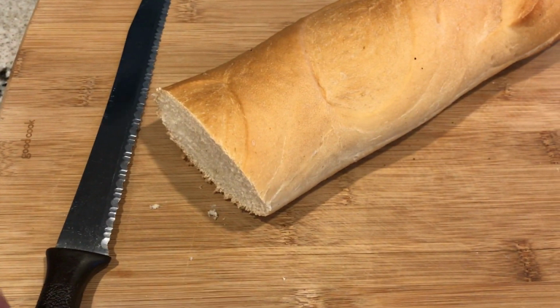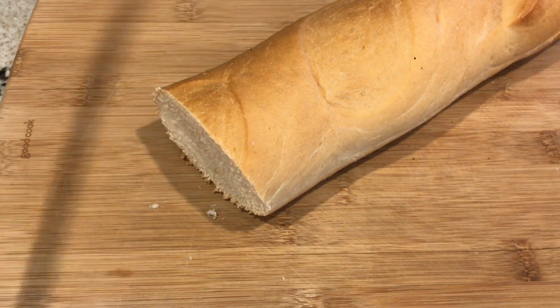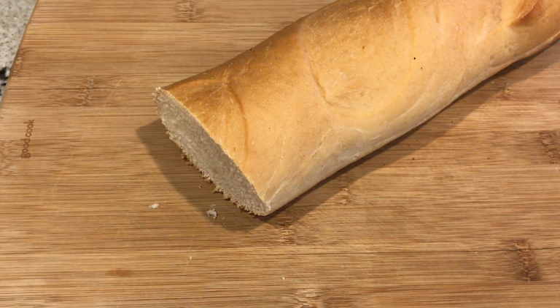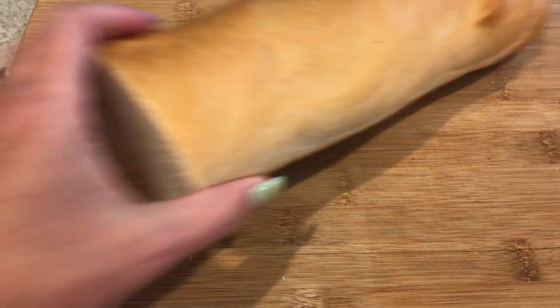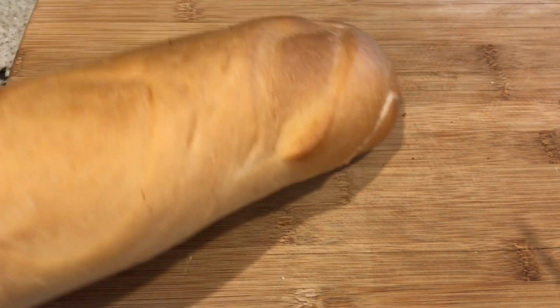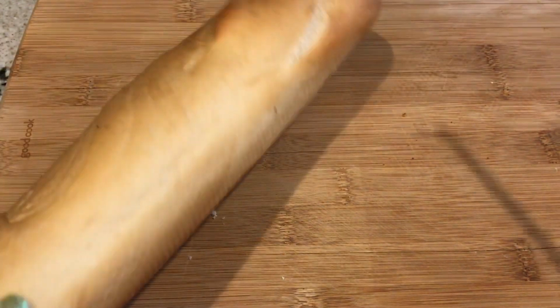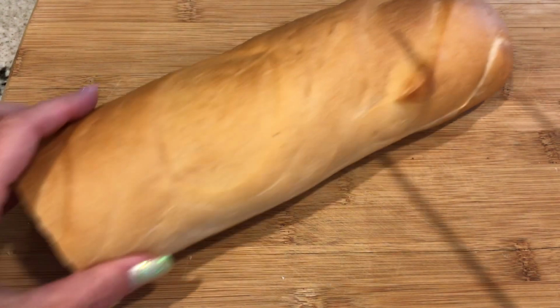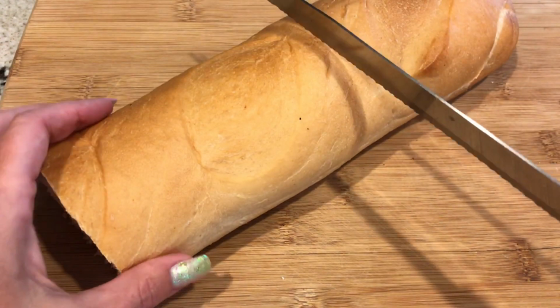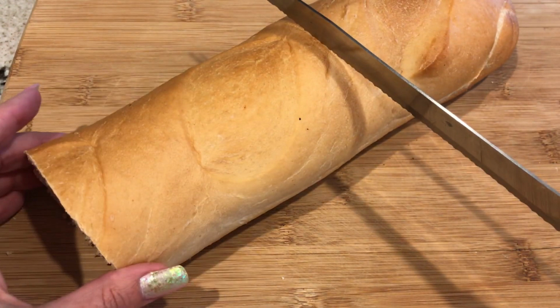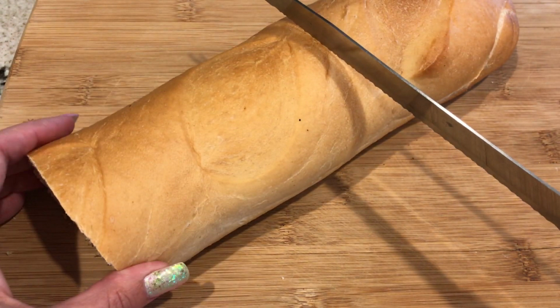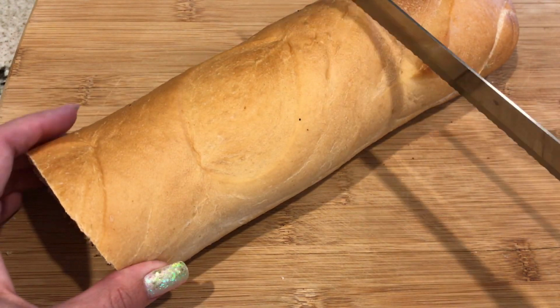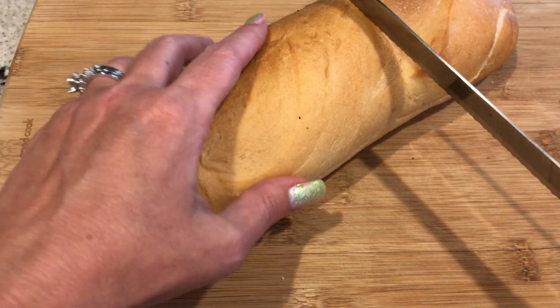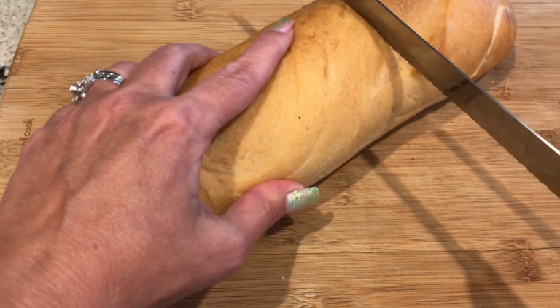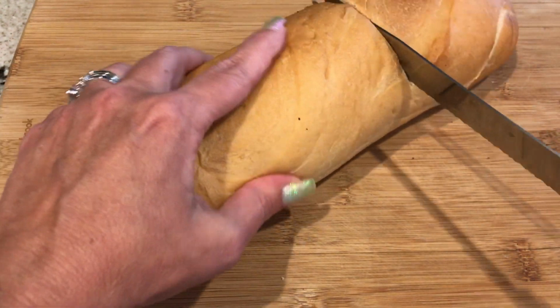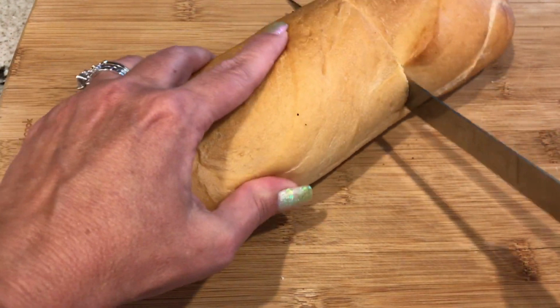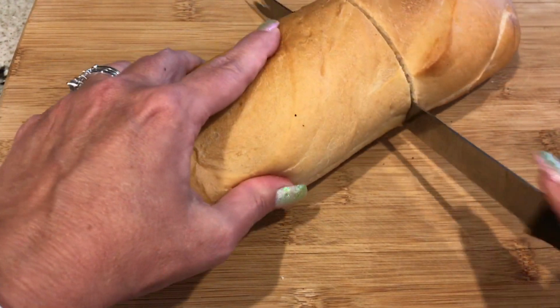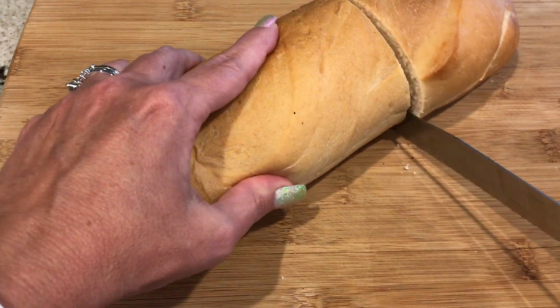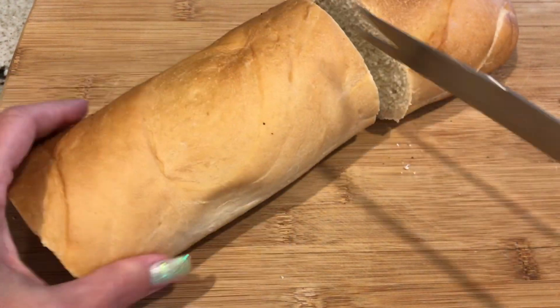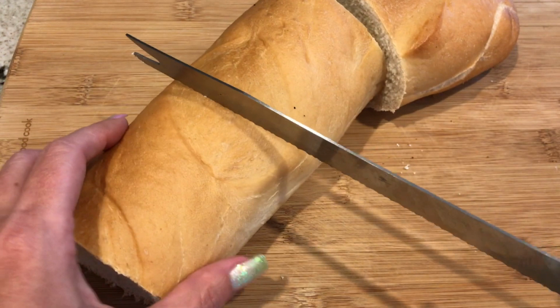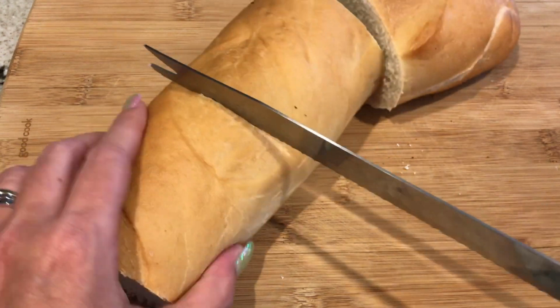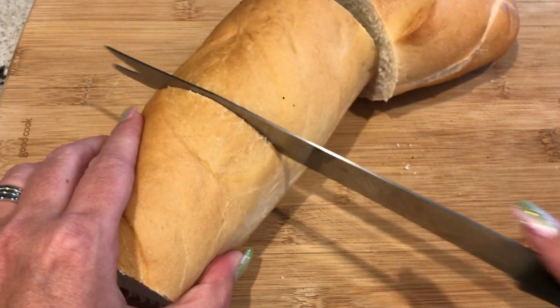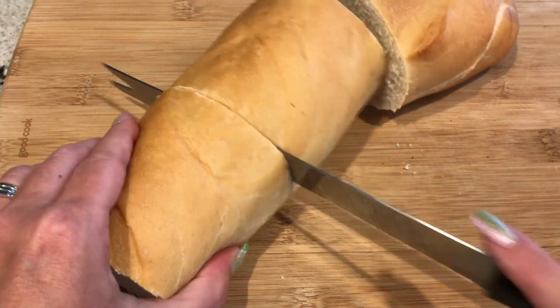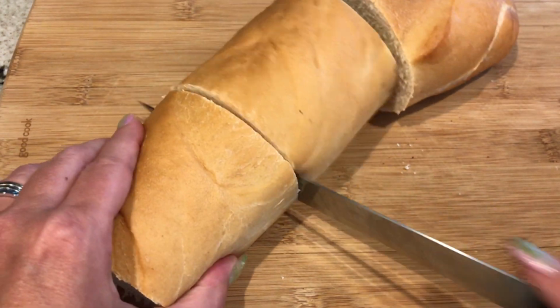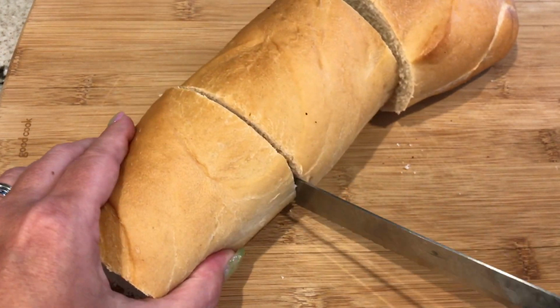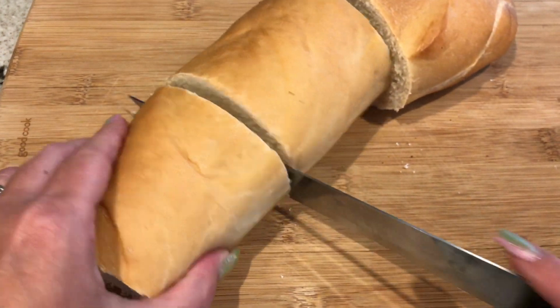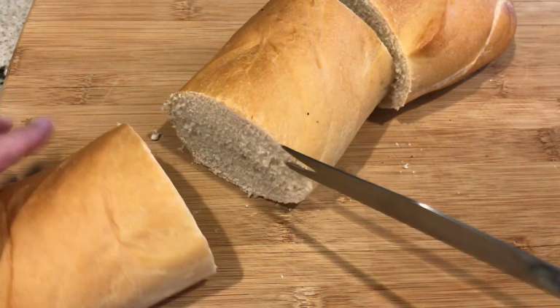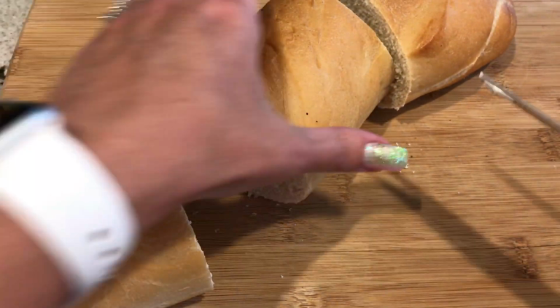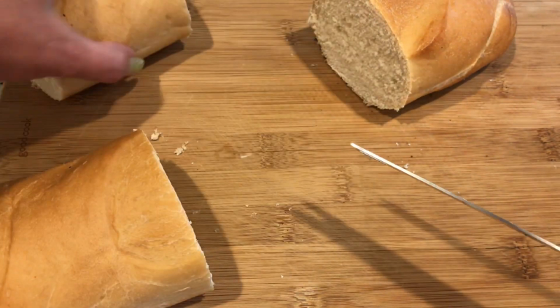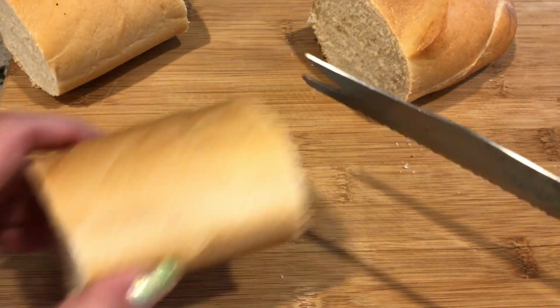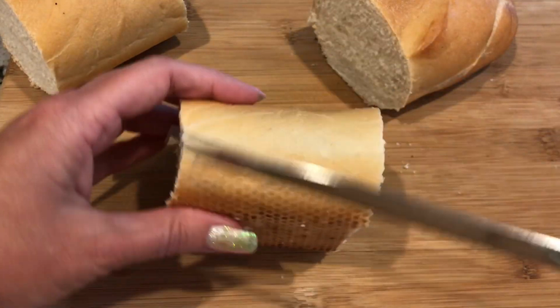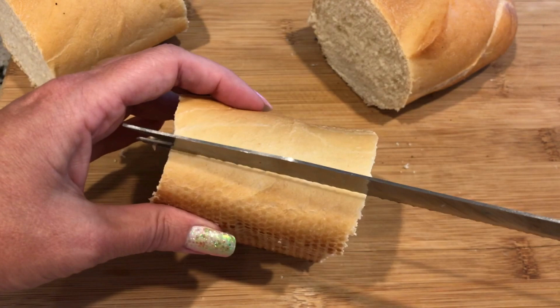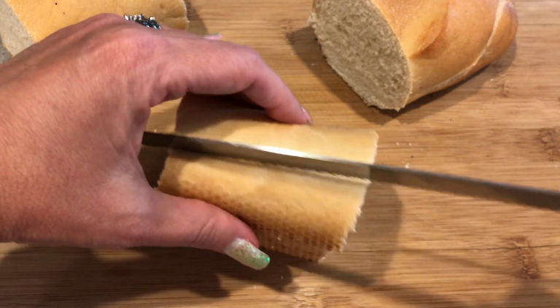So we're going to cut the bread into four pieces, one for each egg. I am going to toast this bread later to make it harder, like a baguette would be a little harder bread.